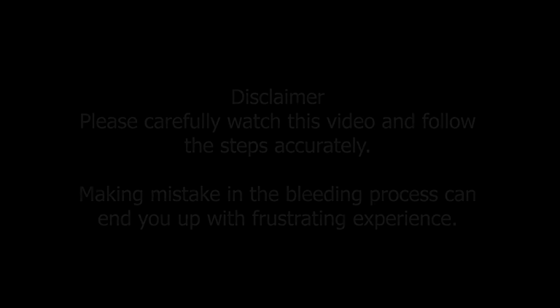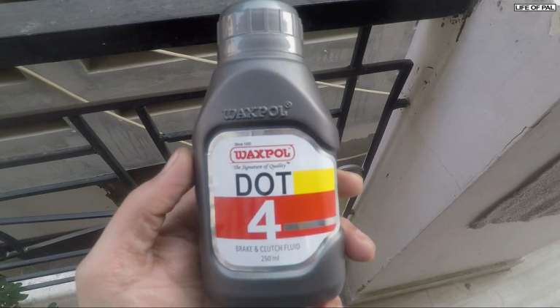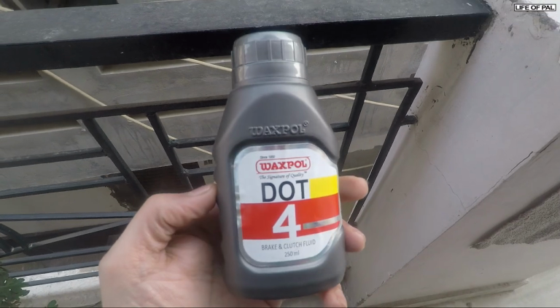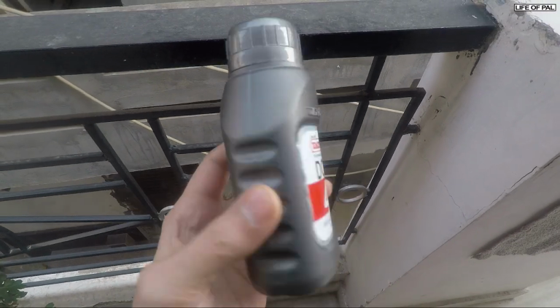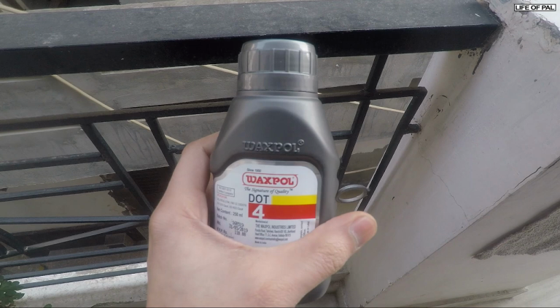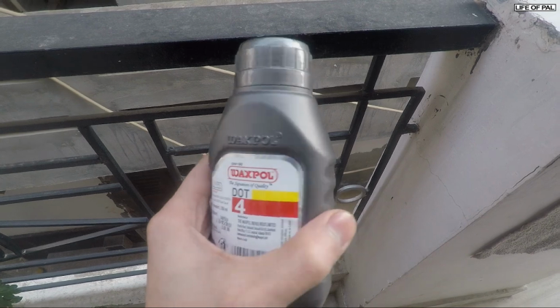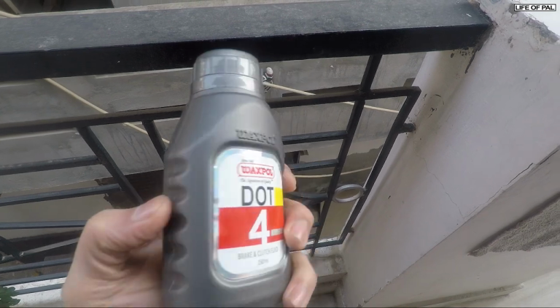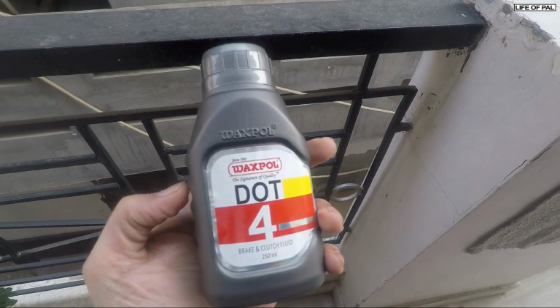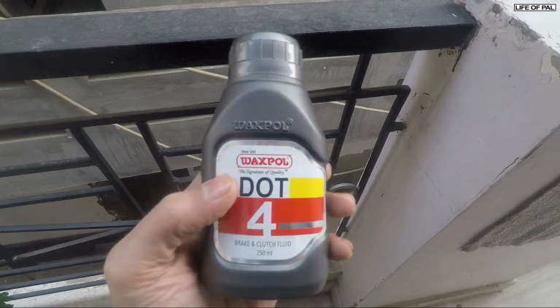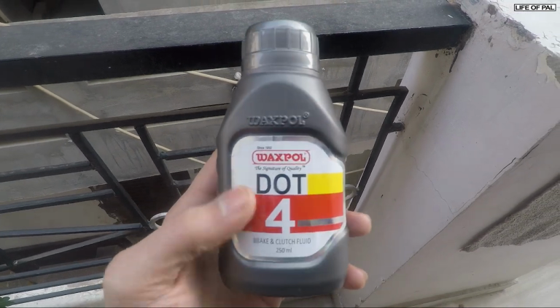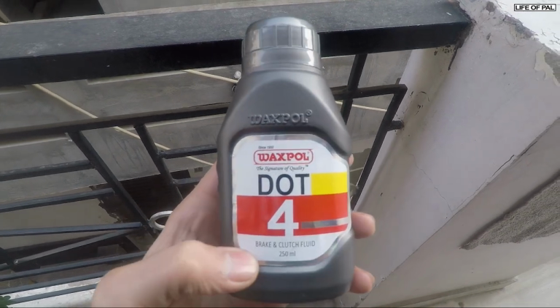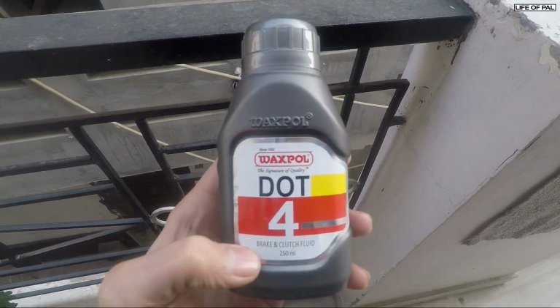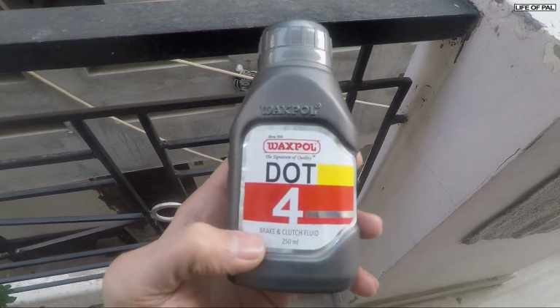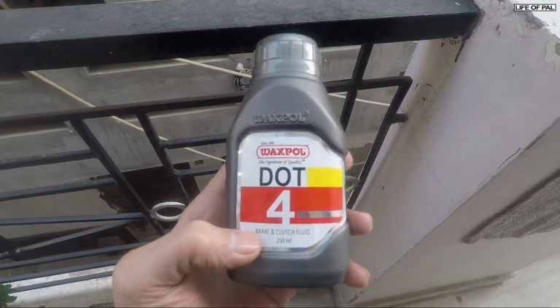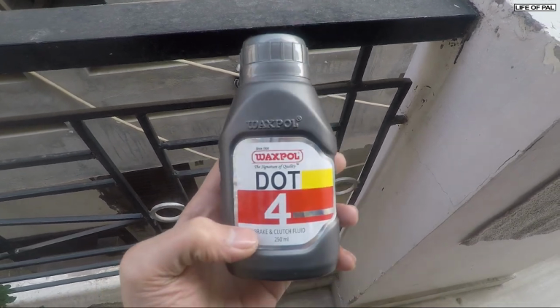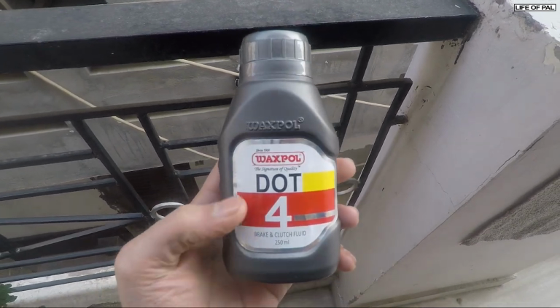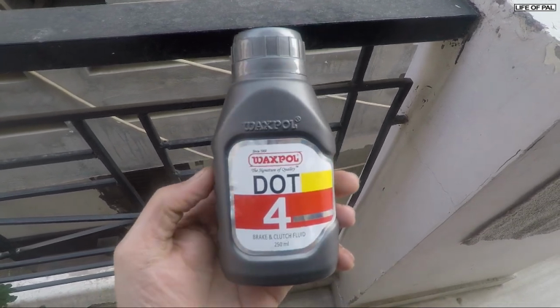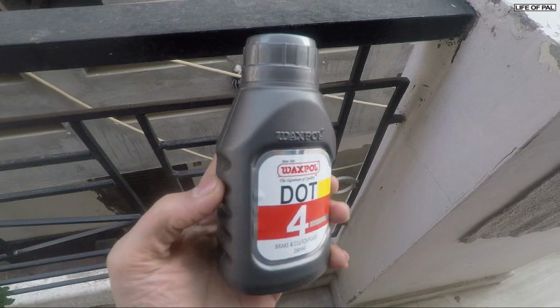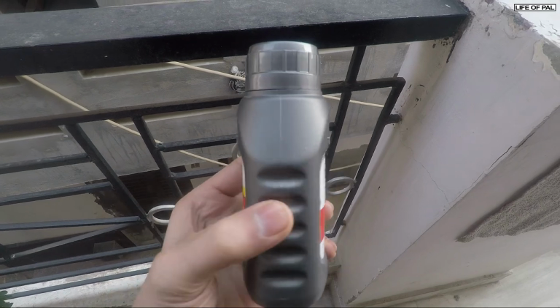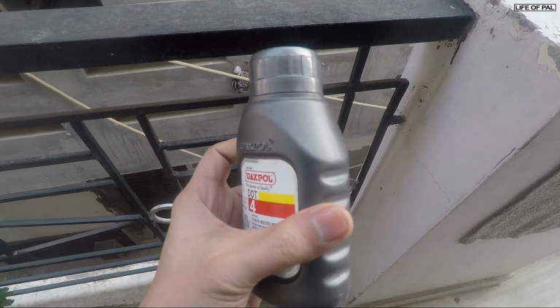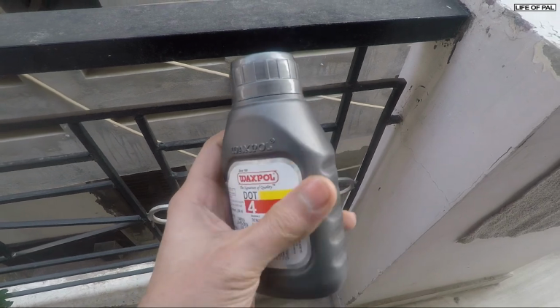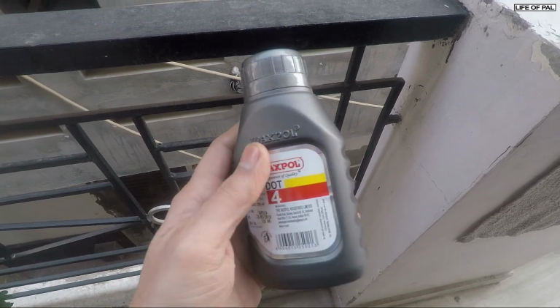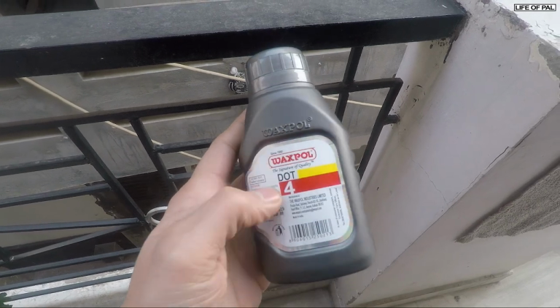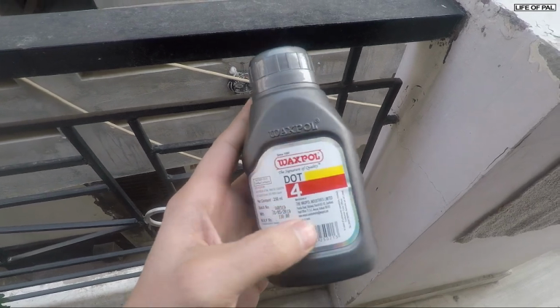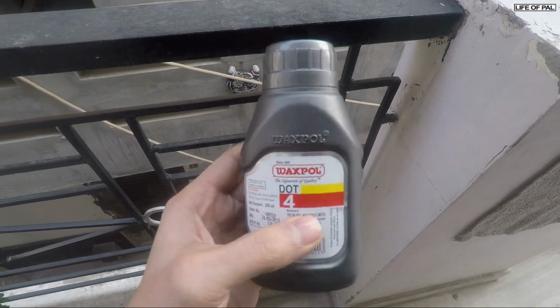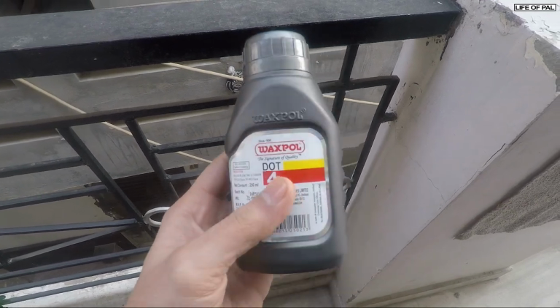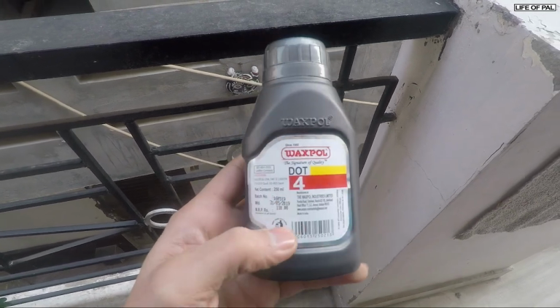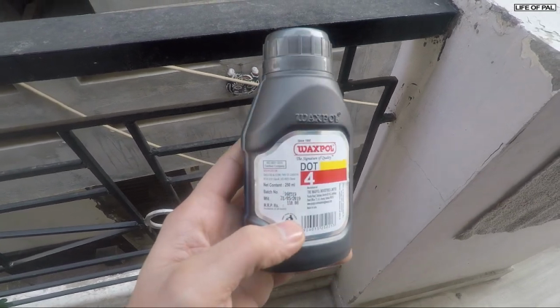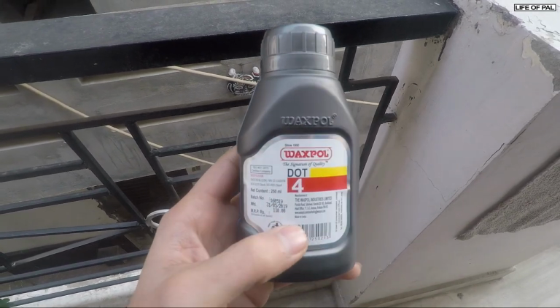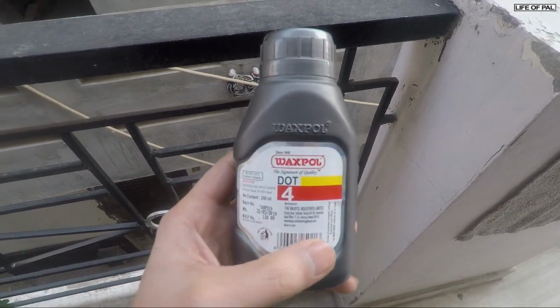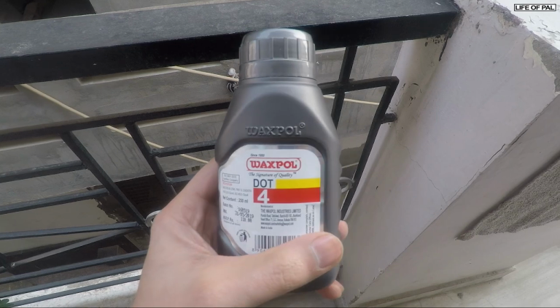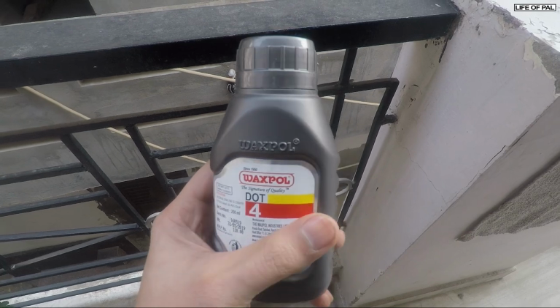This is the oil I'm going to use to bleed my brakes — DOT 4, 250 ml. We hardly required 50 ml to bleed the brakes, so 250 ml is more than enough. This cost approximately 100 rupees, and the link is in the description.